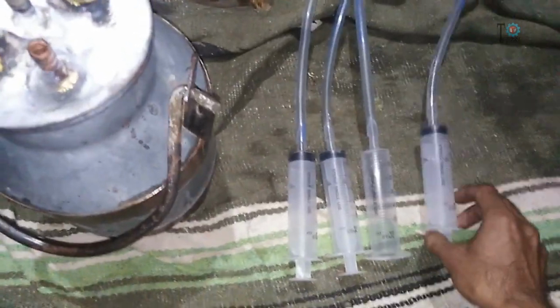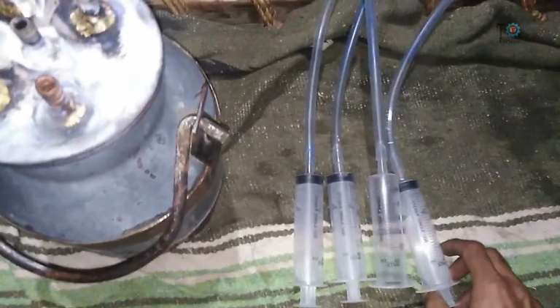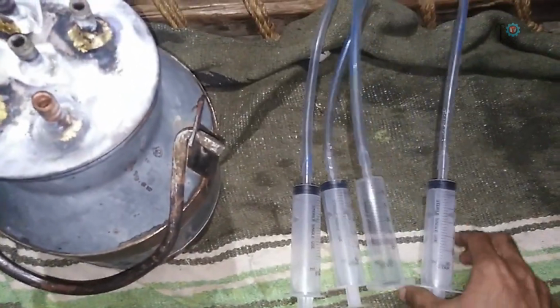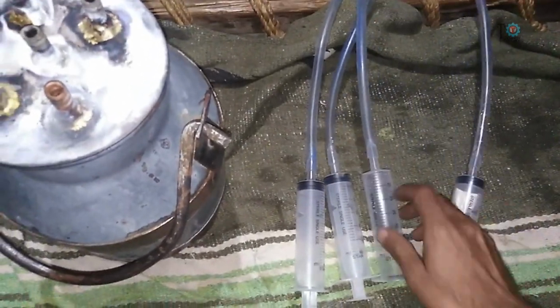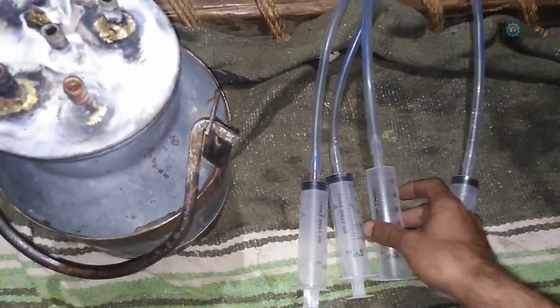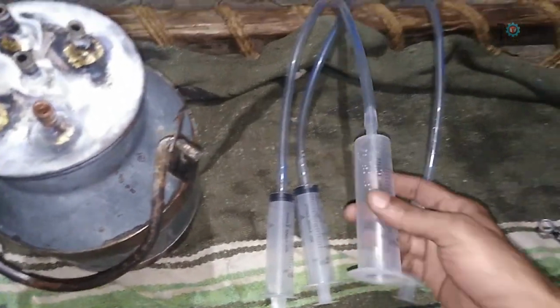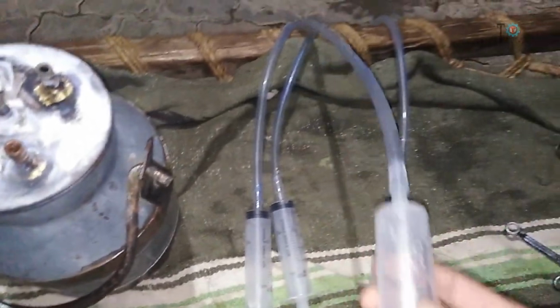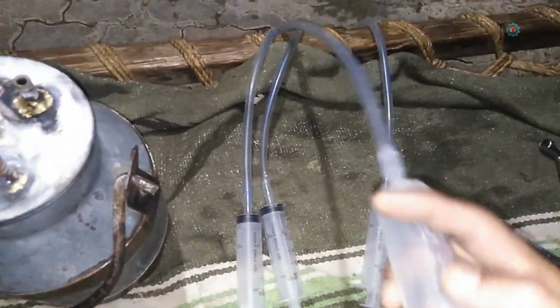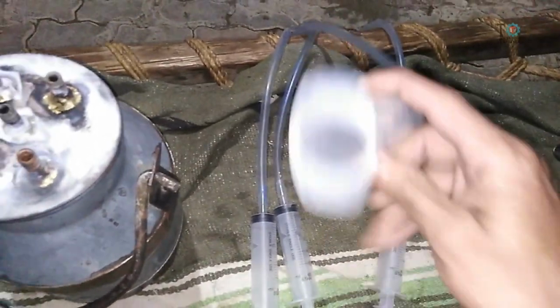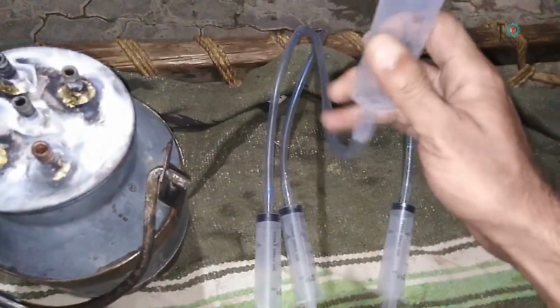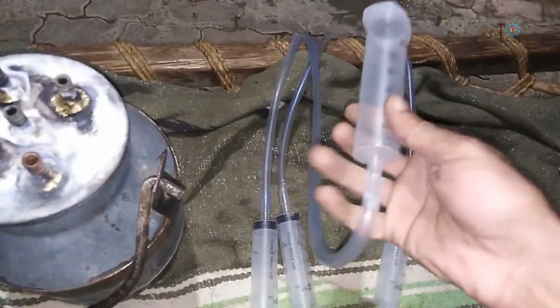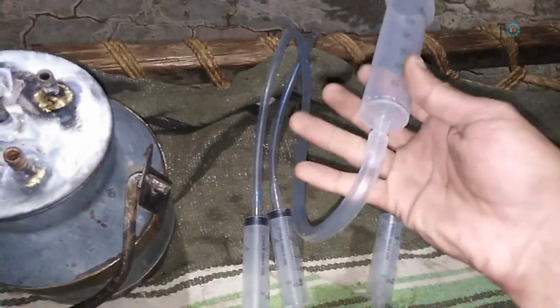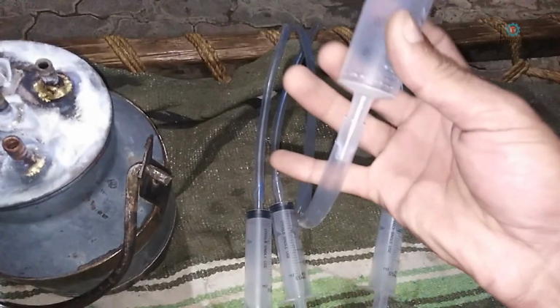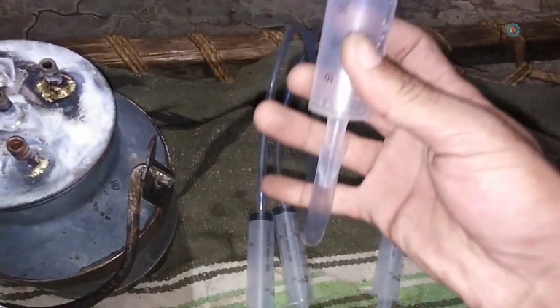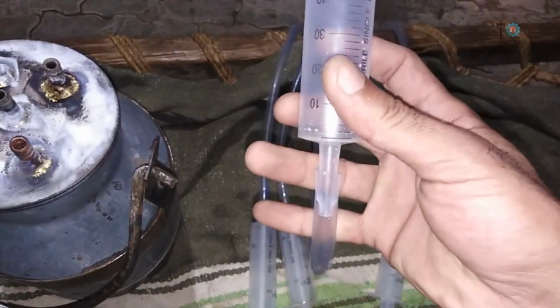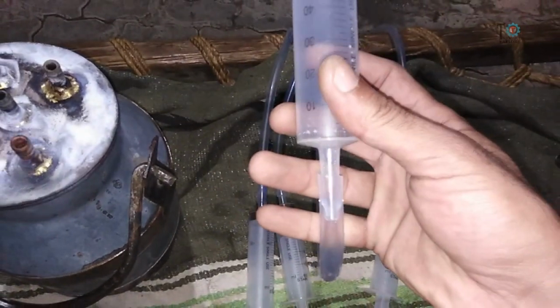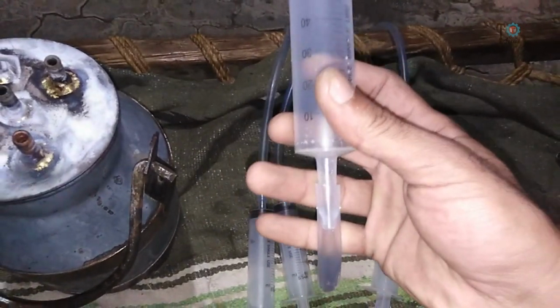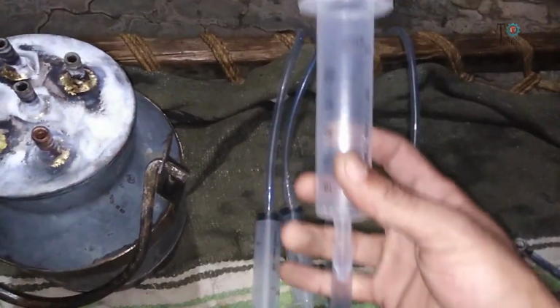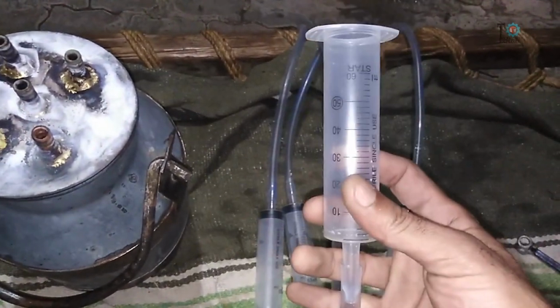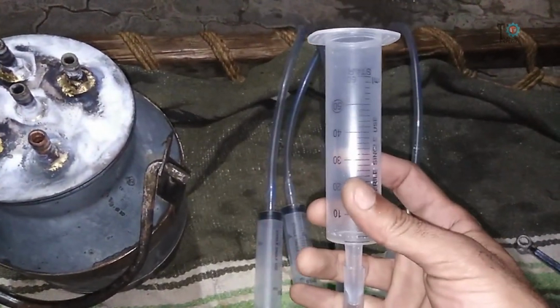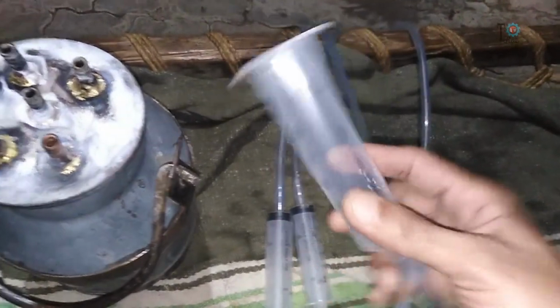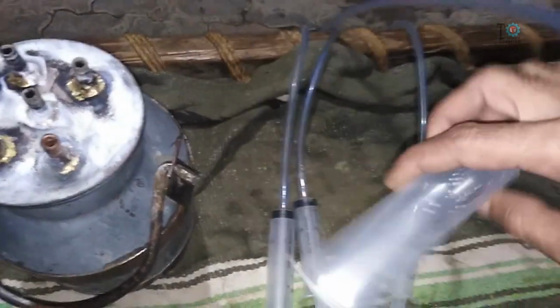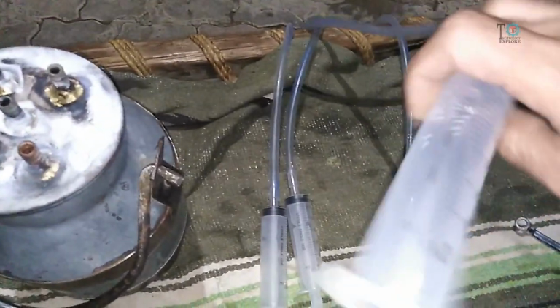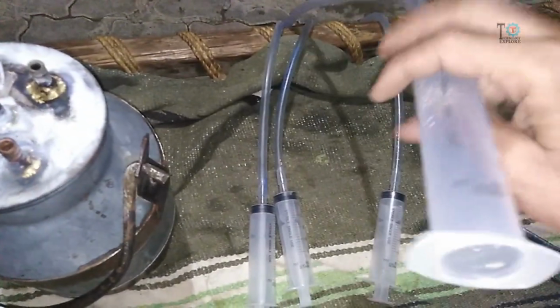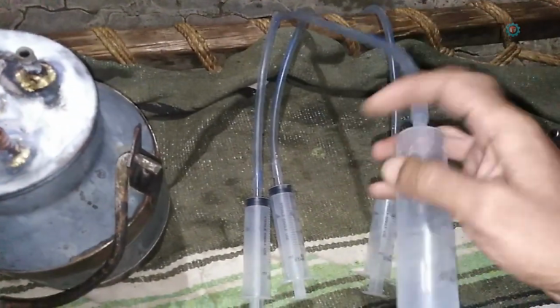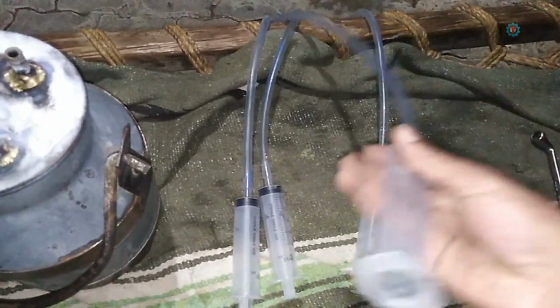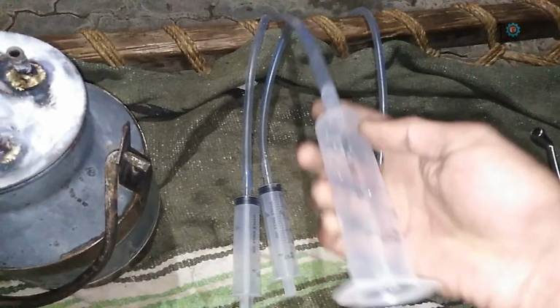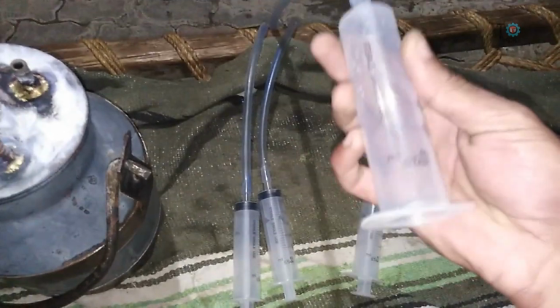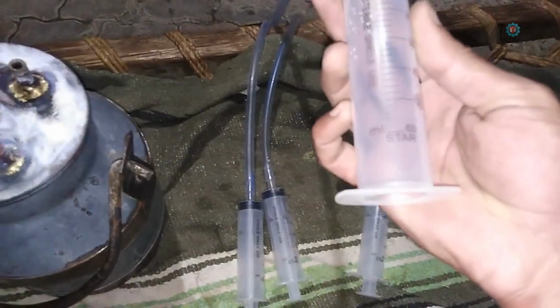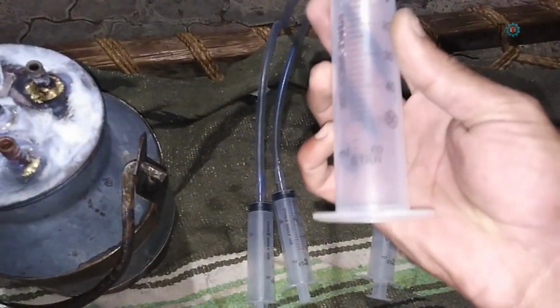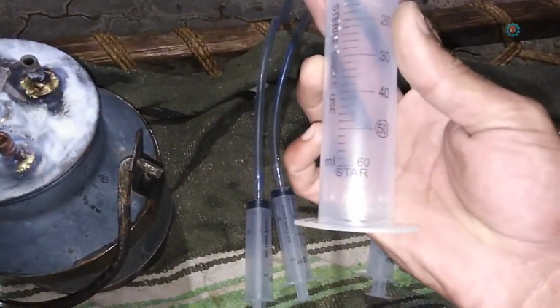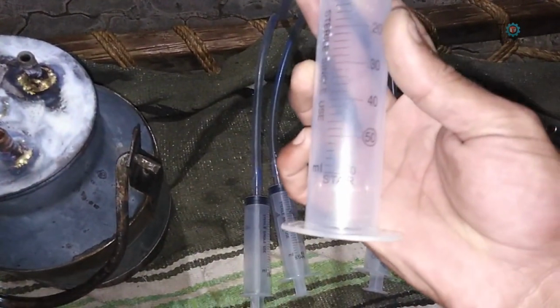Asalaamu alaikum and welcome back to Technology Explore. Today in this video I am going to show you how you can make a cow milking machine by yourself, by using simple things which are easily available in the market.